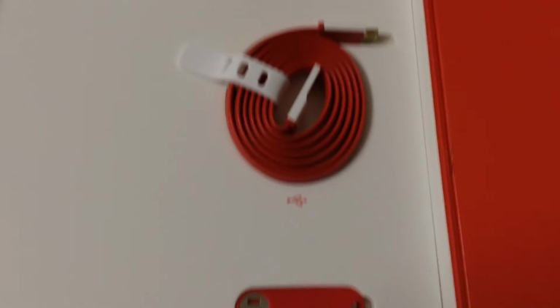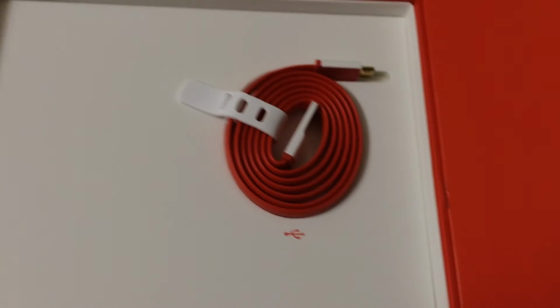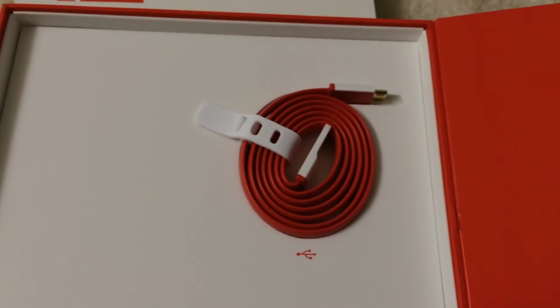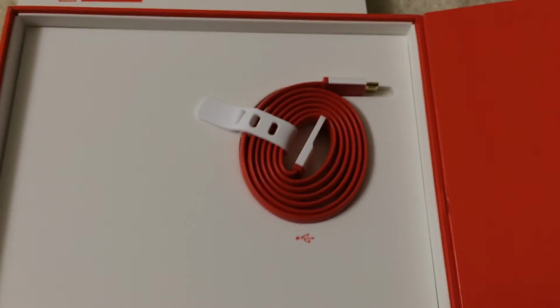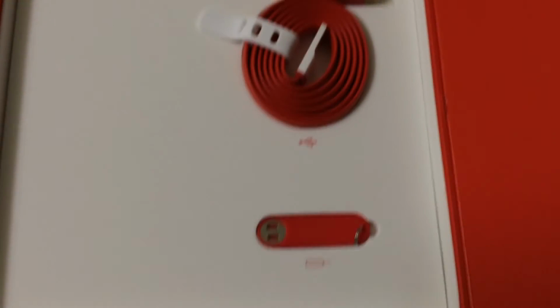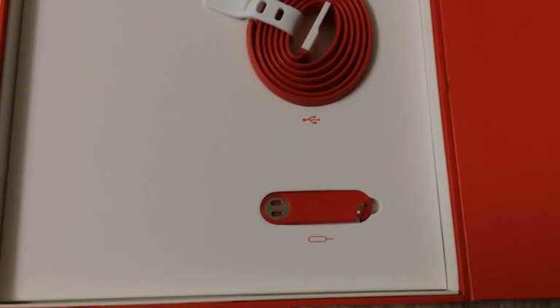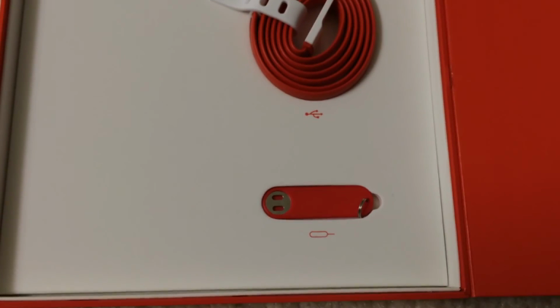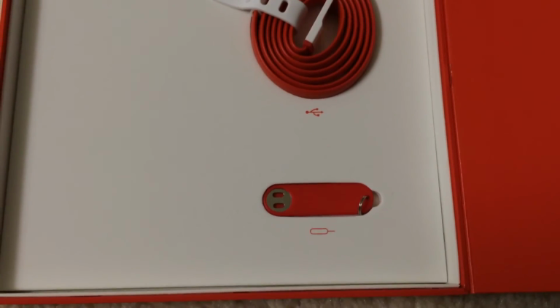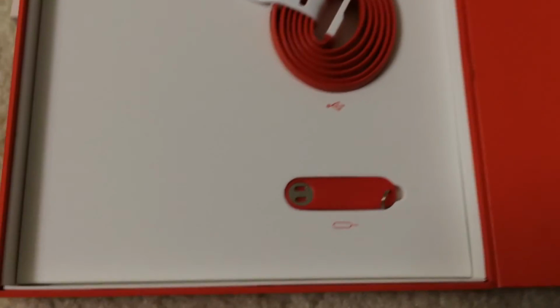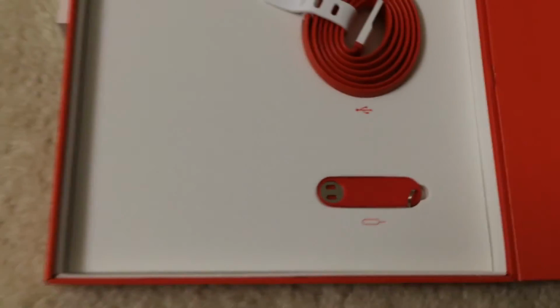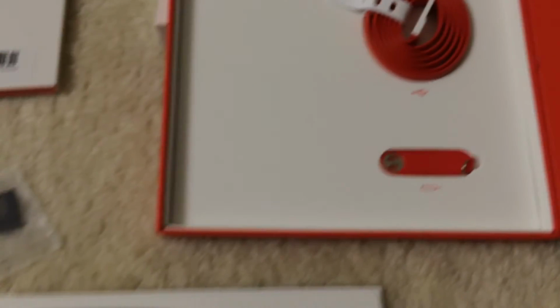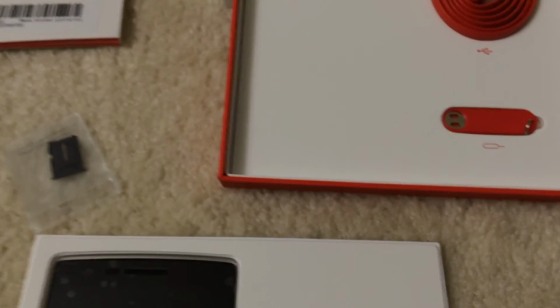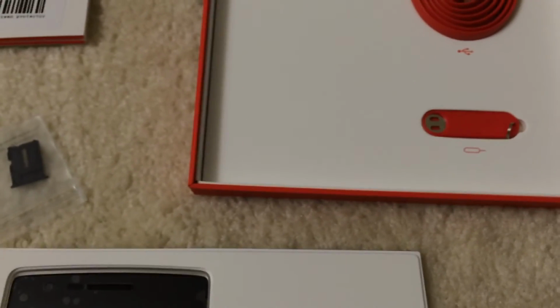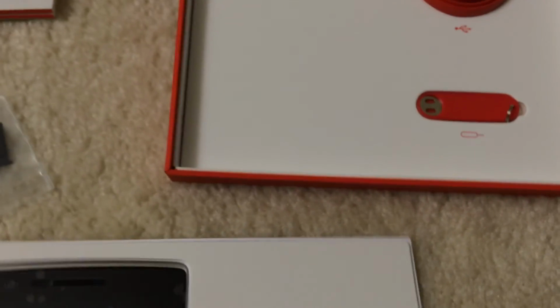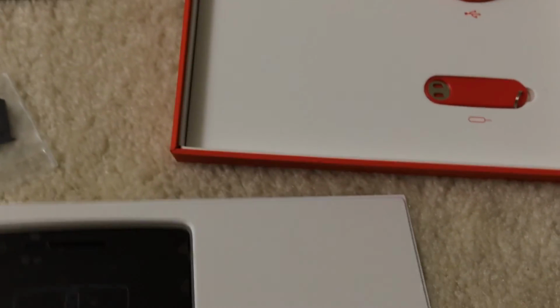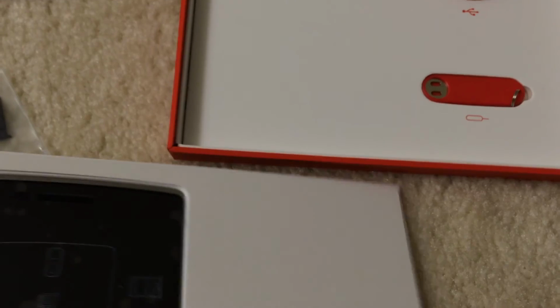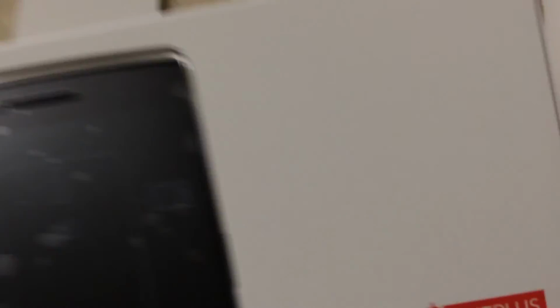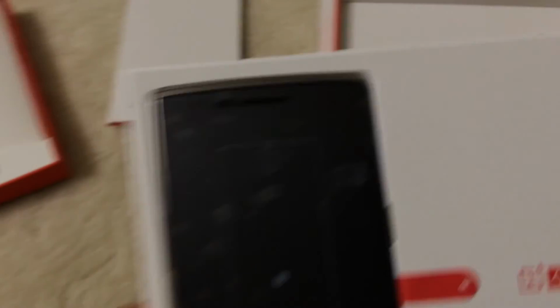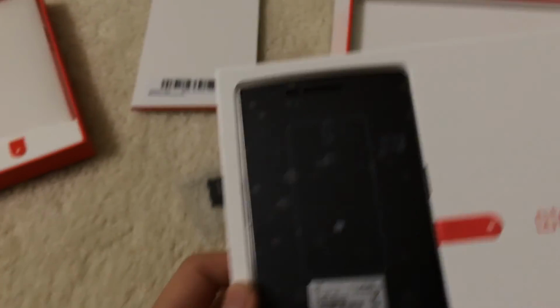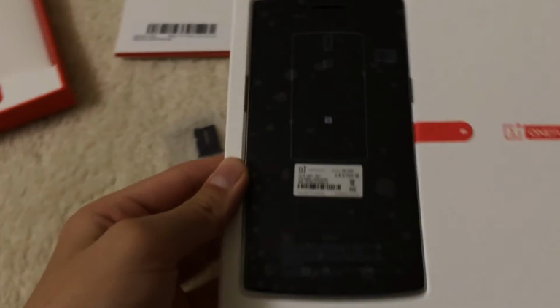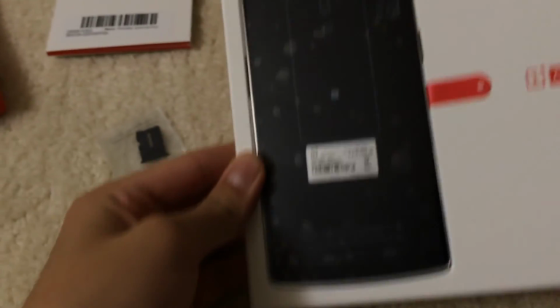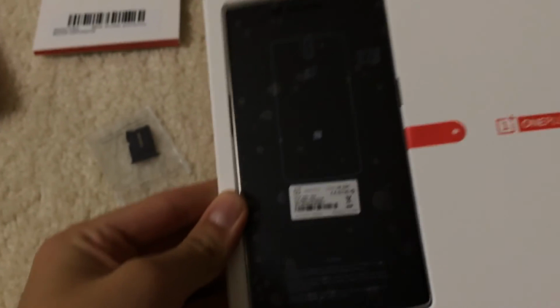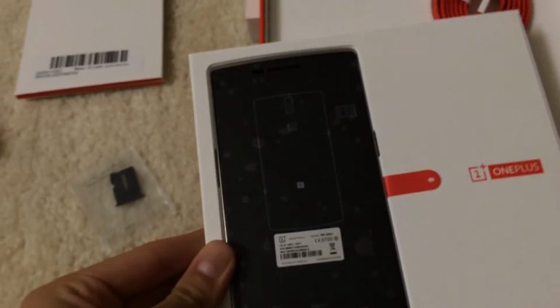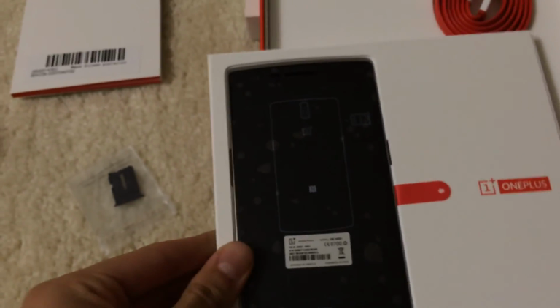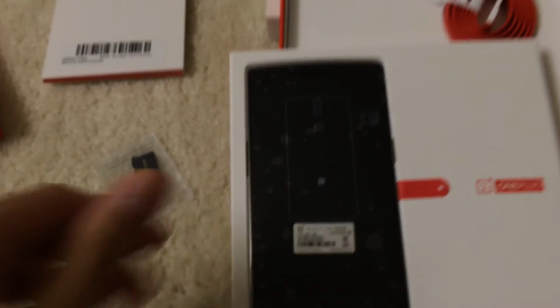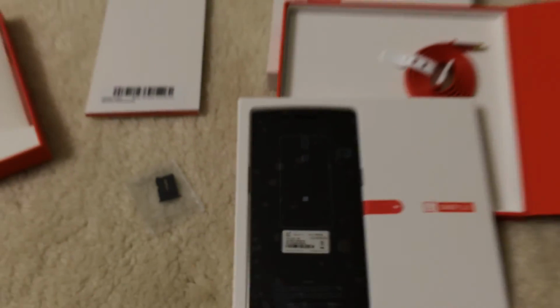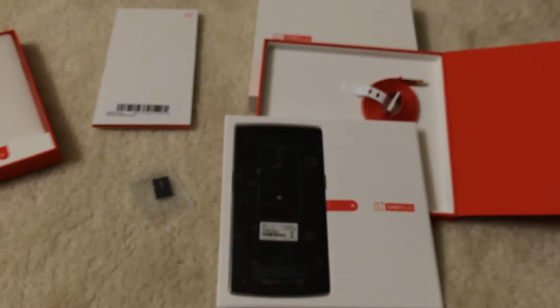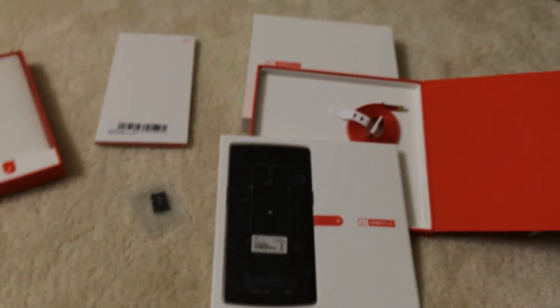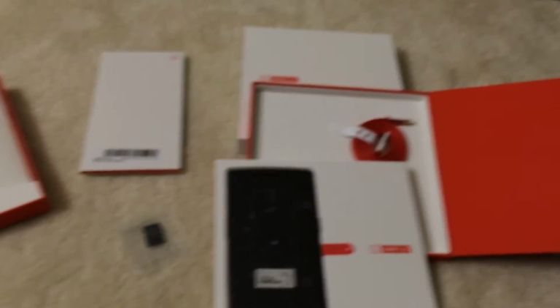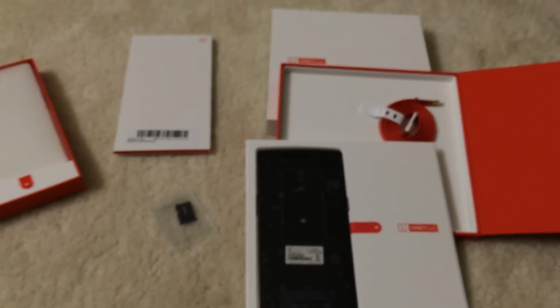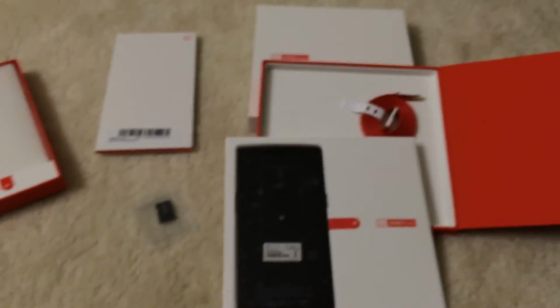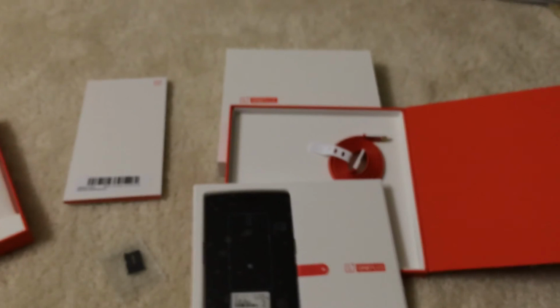It comes with the data cable and the micro SIM ejection tool. It's in perfect mint condition and I've listed it on eBay.